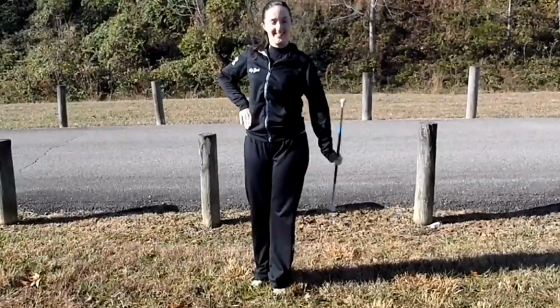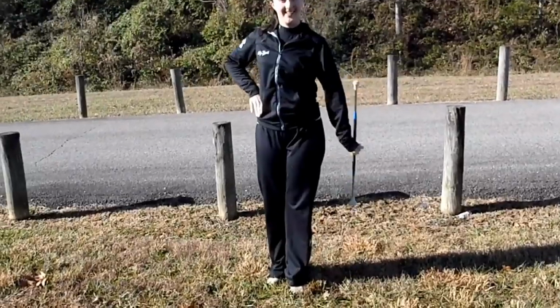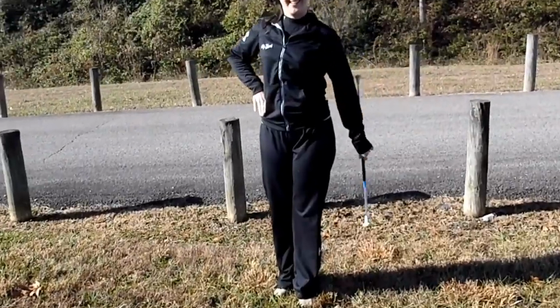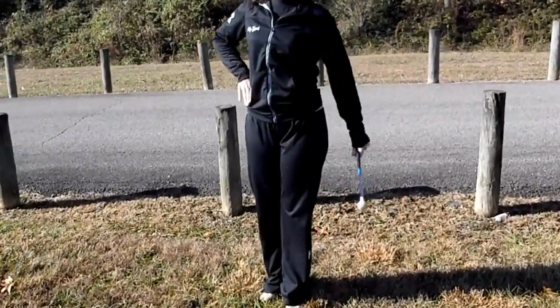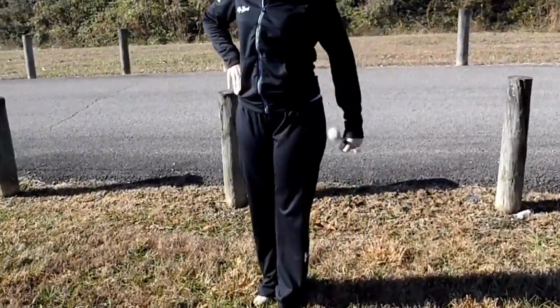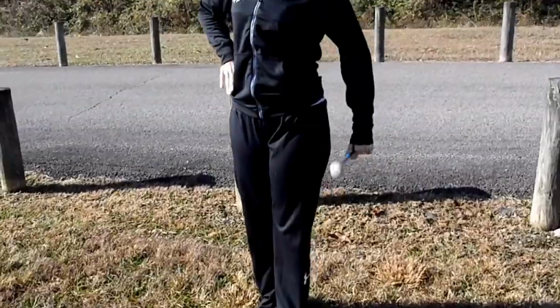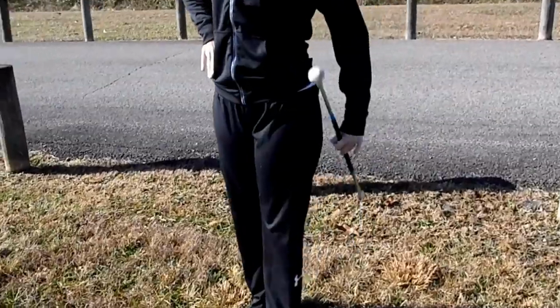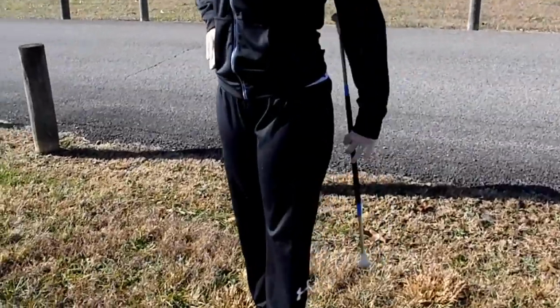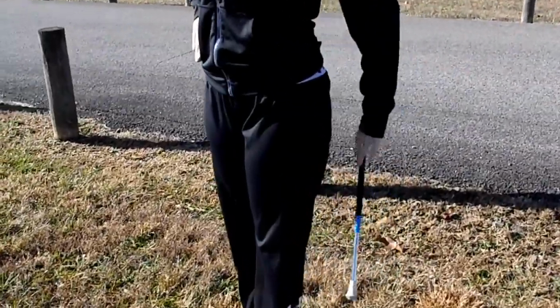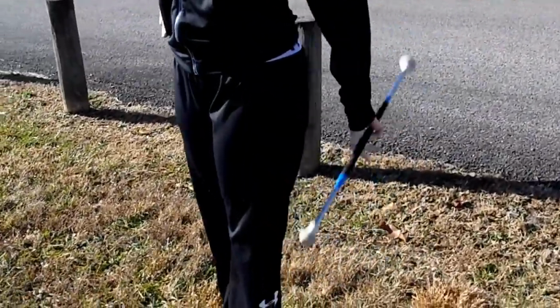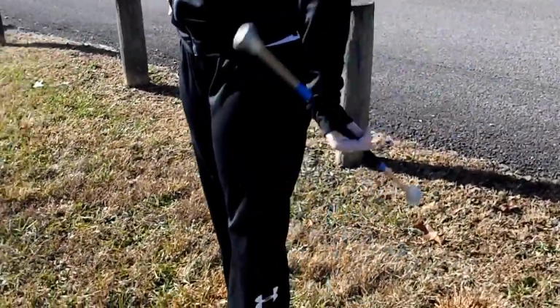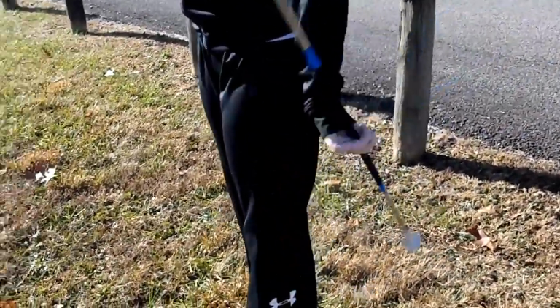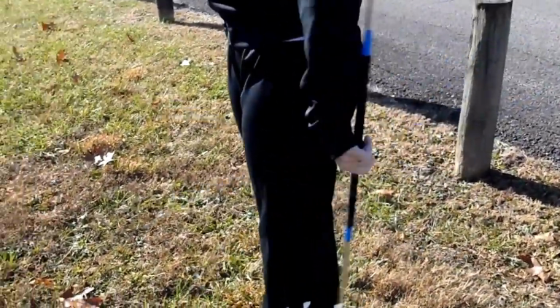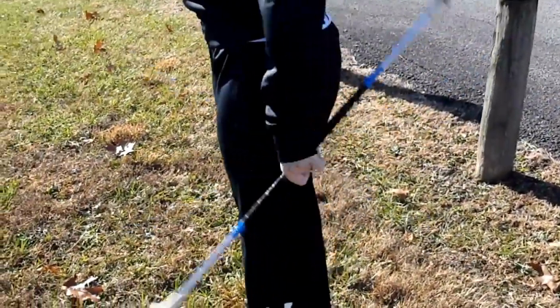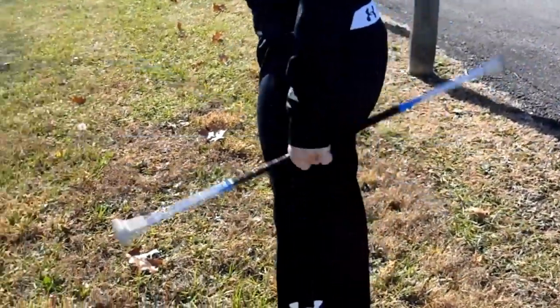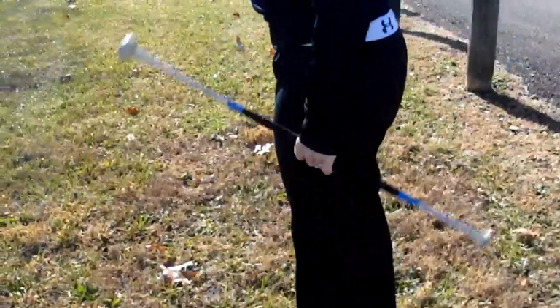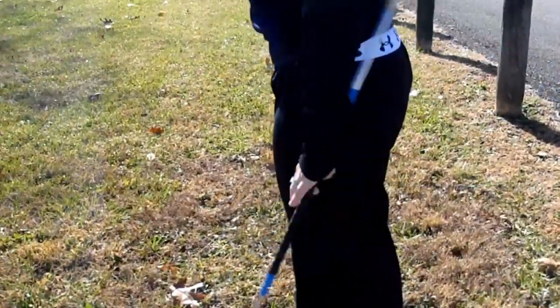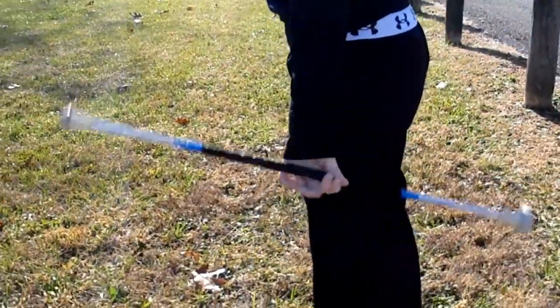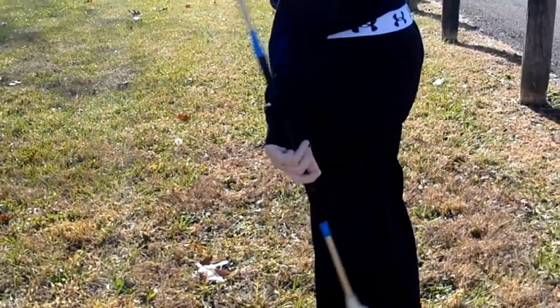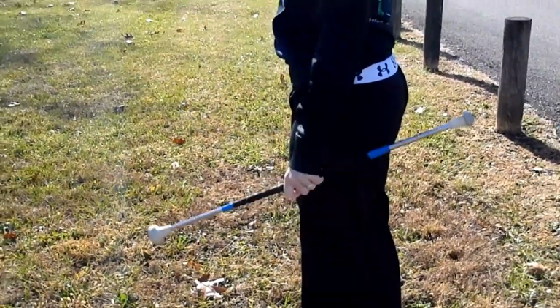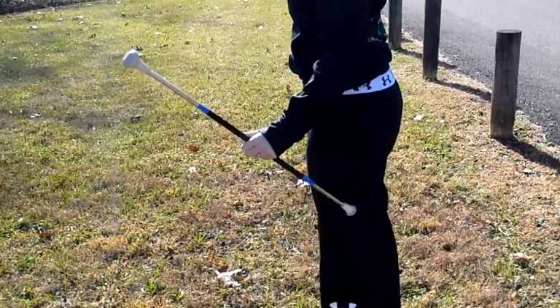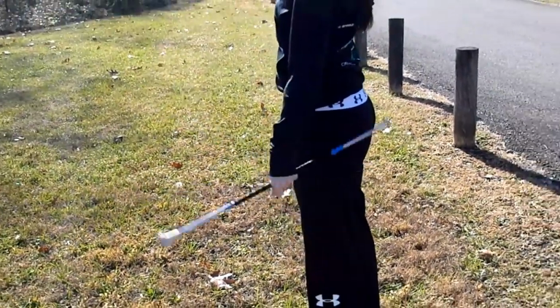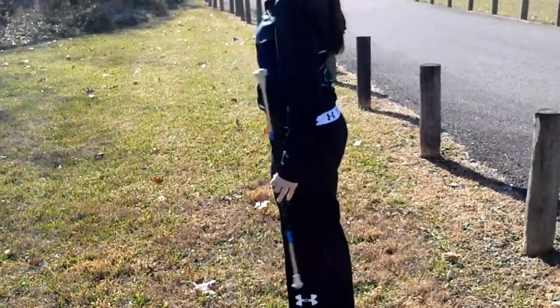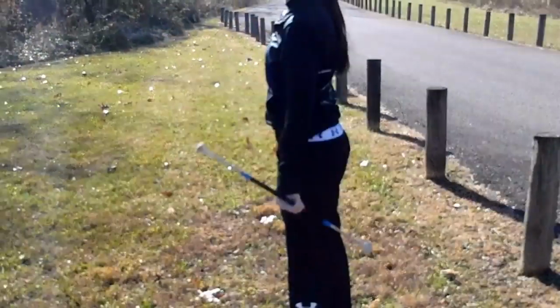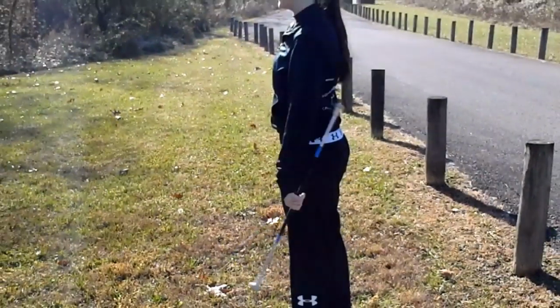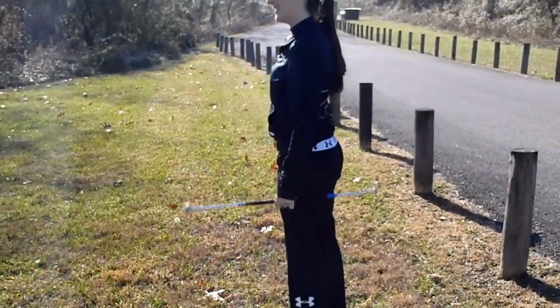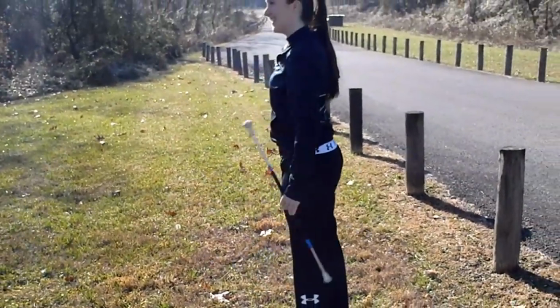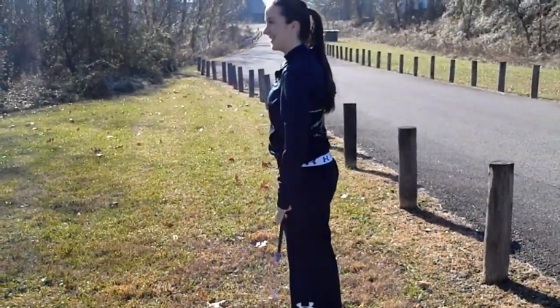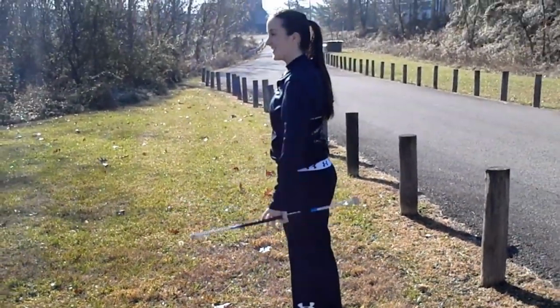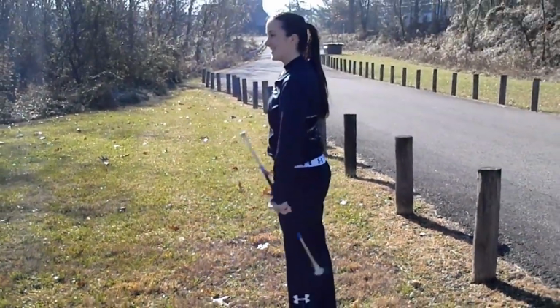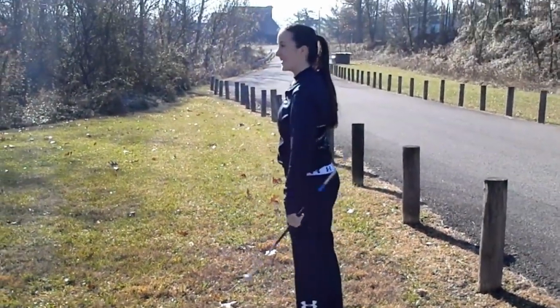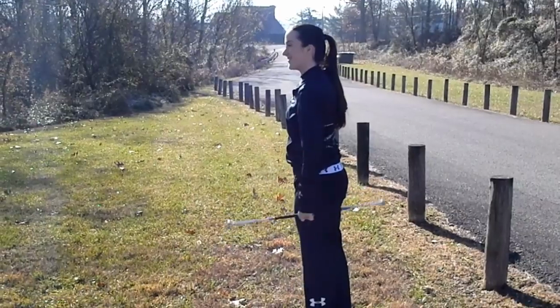This is known as a wrist twirl because it requires a lot of wrist flexibility. Don't get discouraged if the baton starts hitting your arm. Just keep practicing, and soon you'll be able to do this twirl with ease.